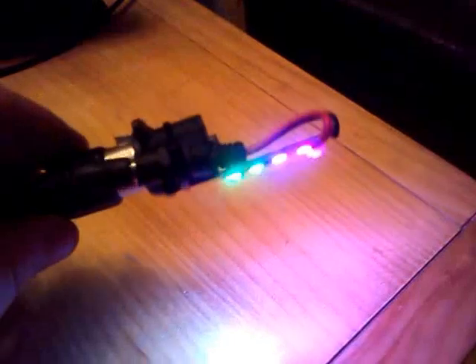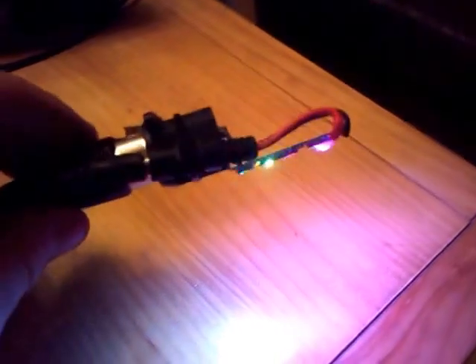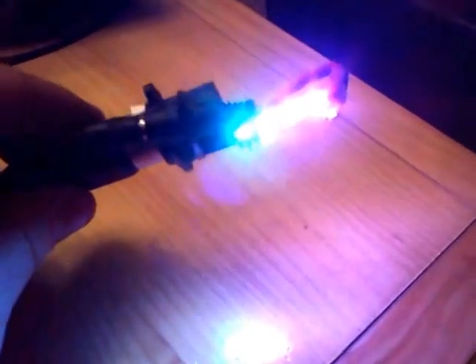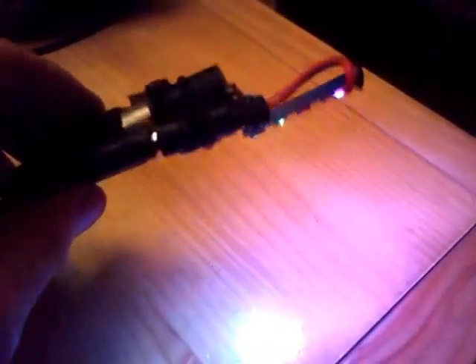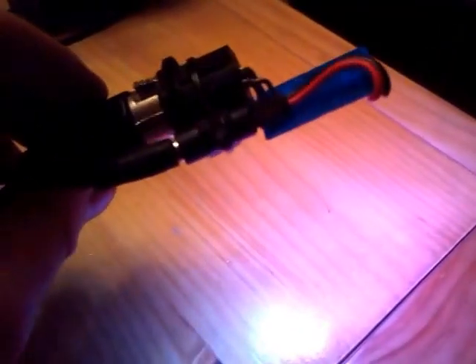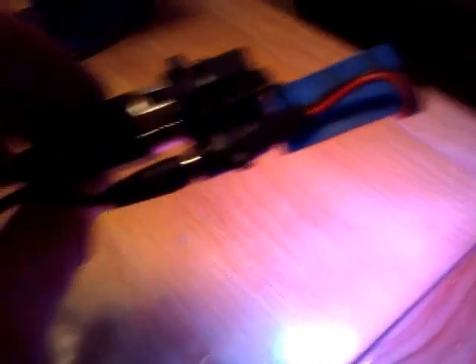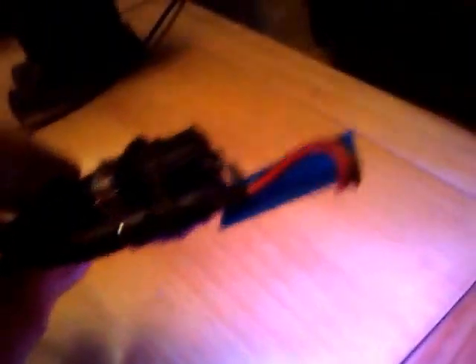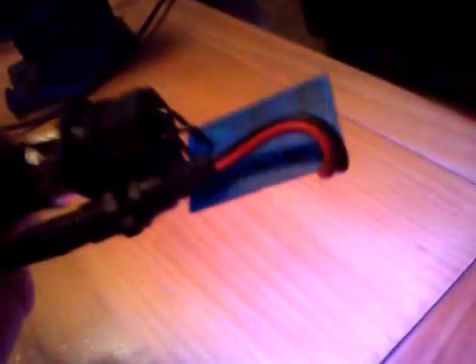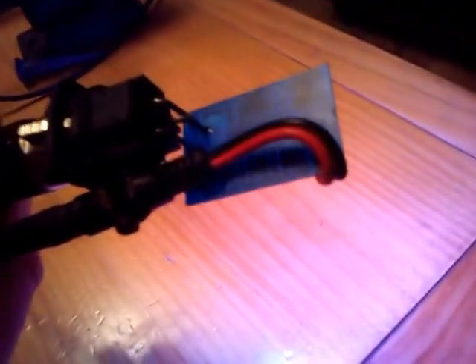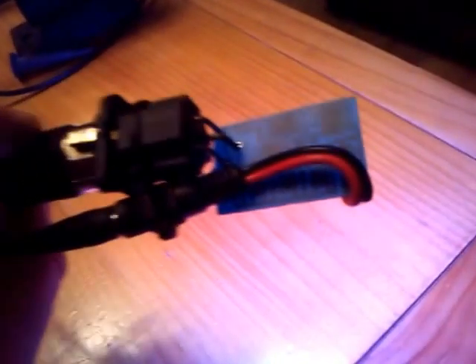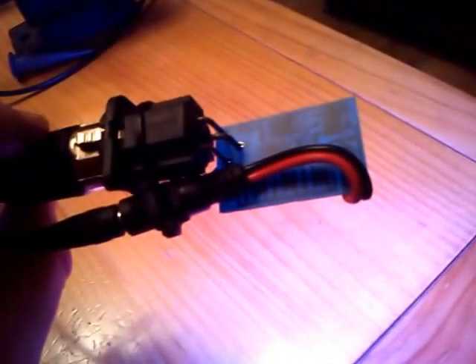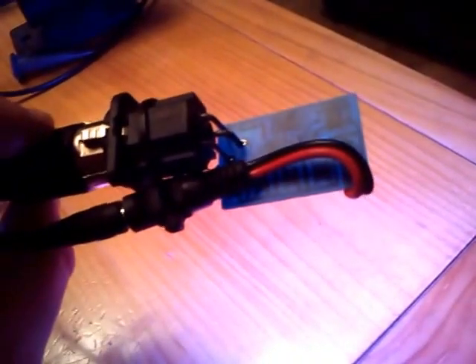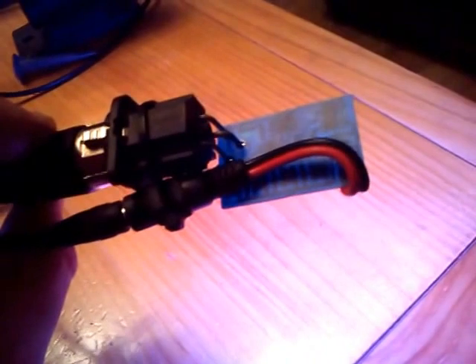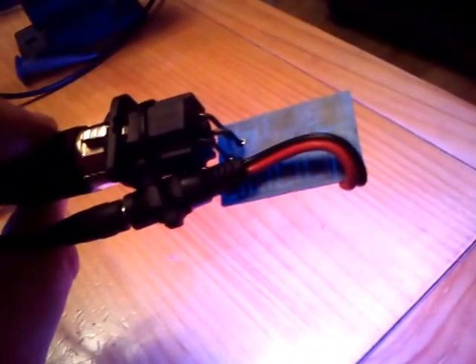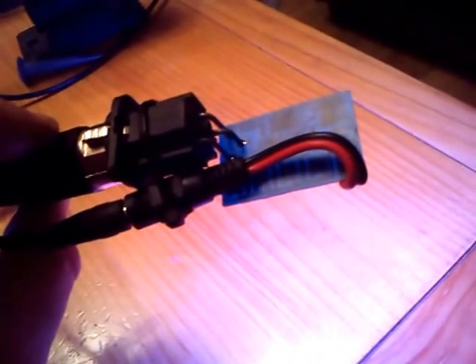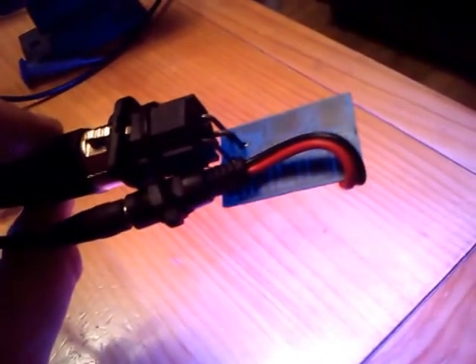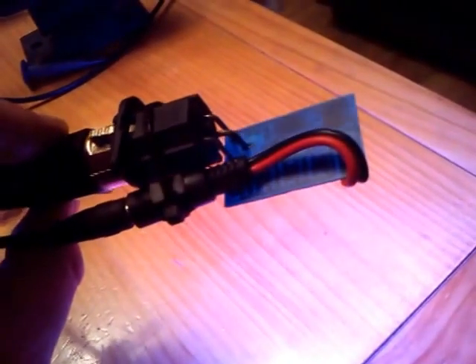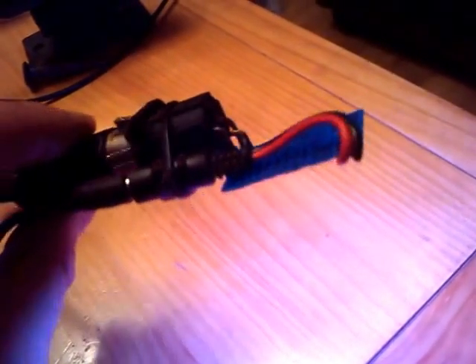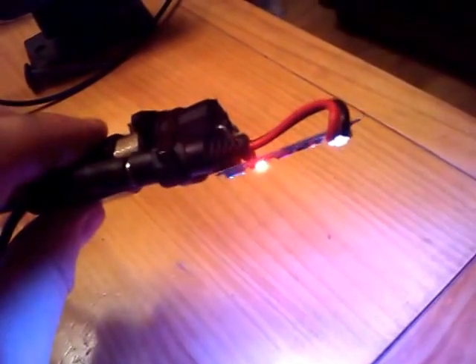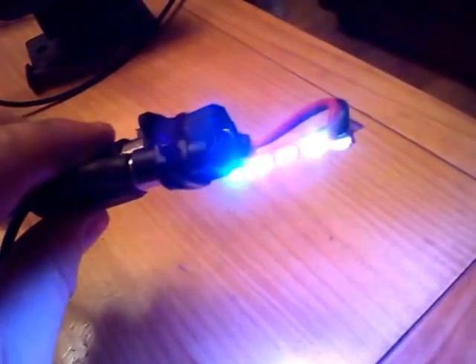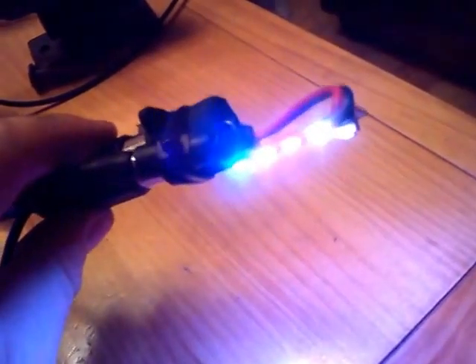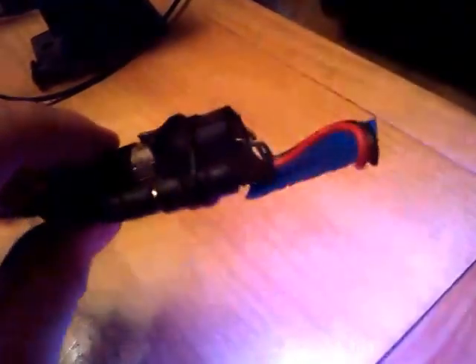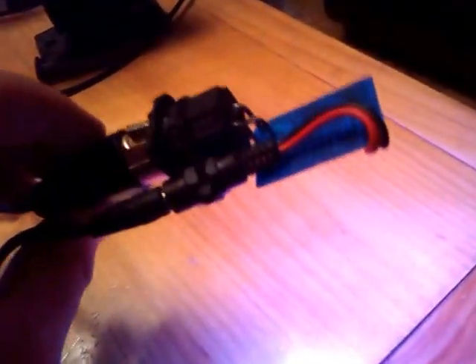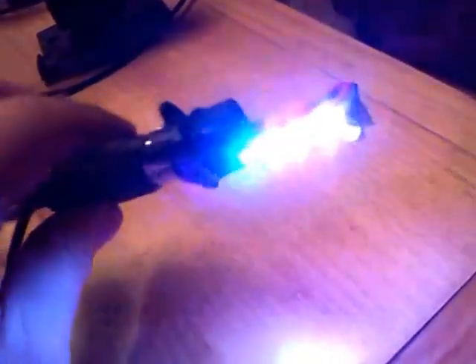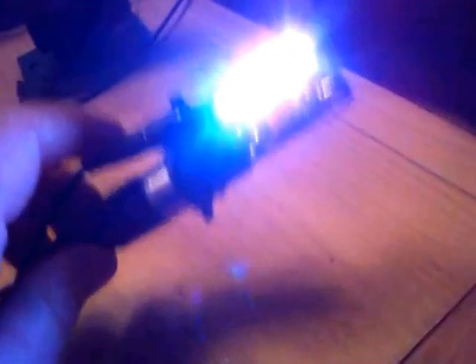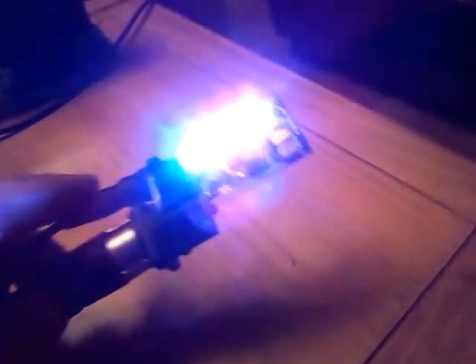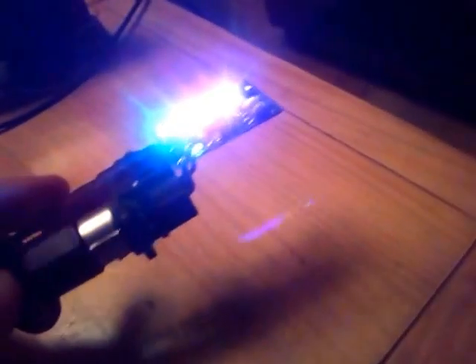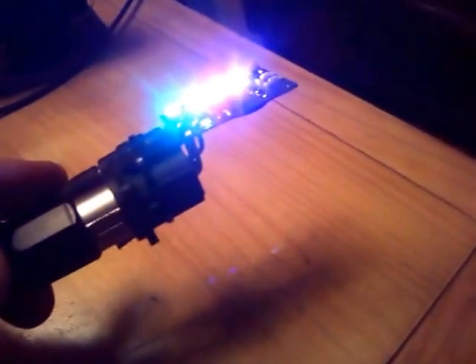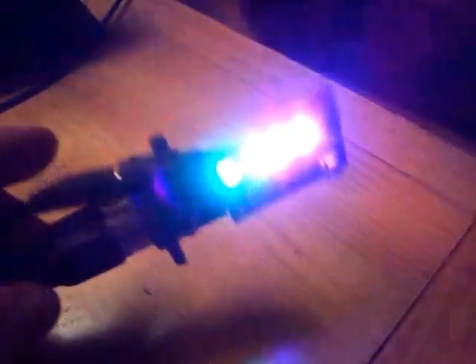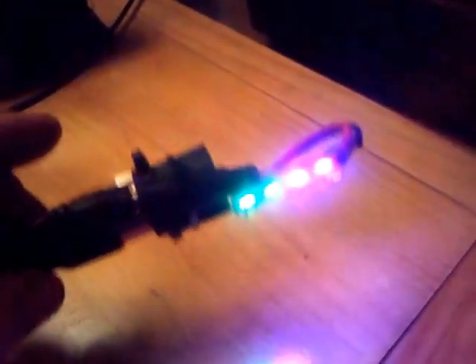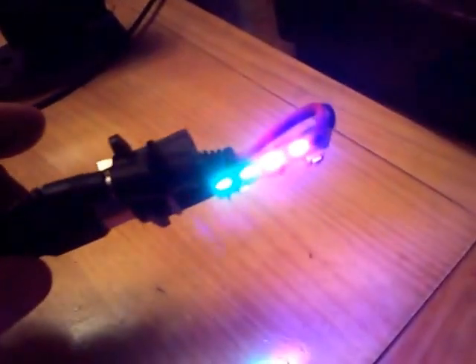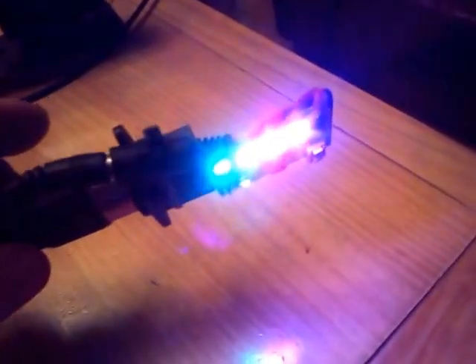This is my final demonstration of my DMX2 WS2812 LED controller. It's got four LEDs on there at the moment, RGB.